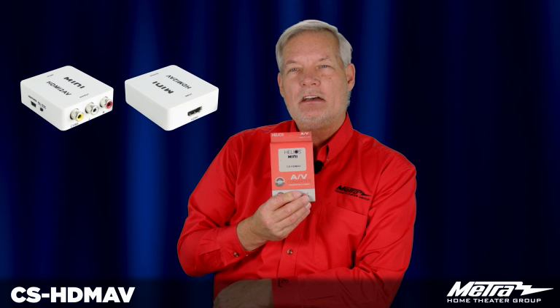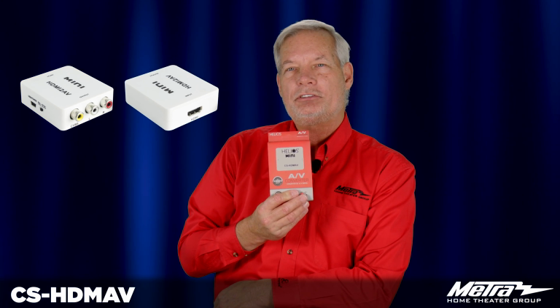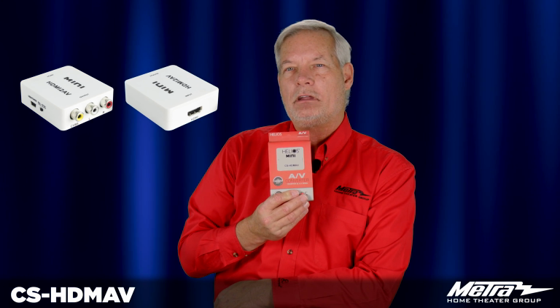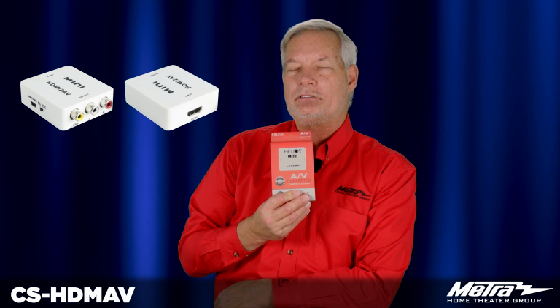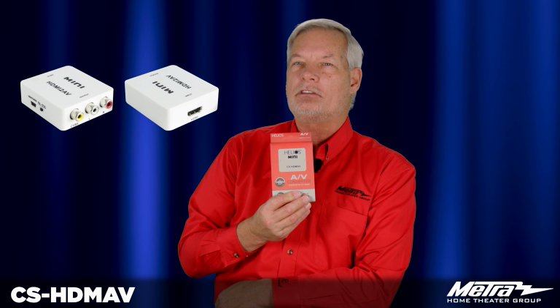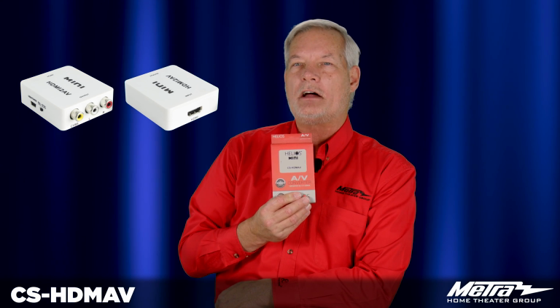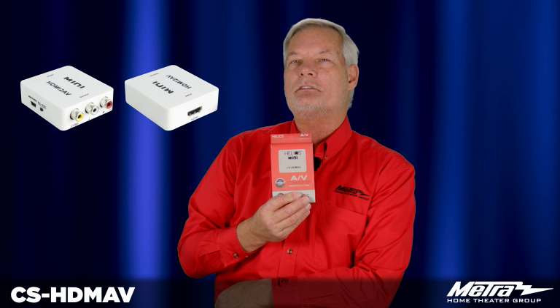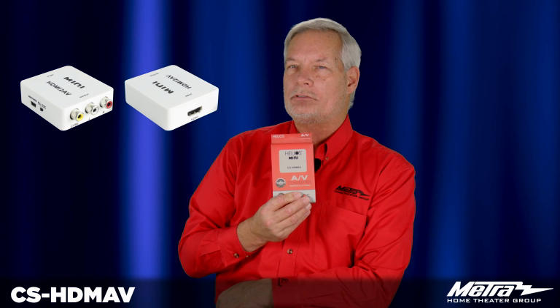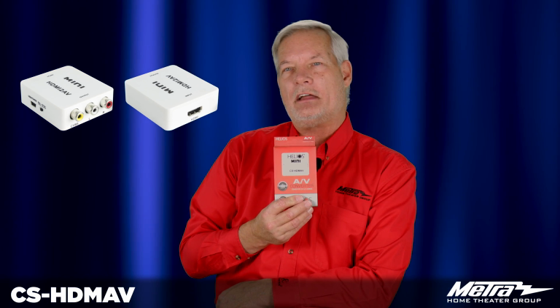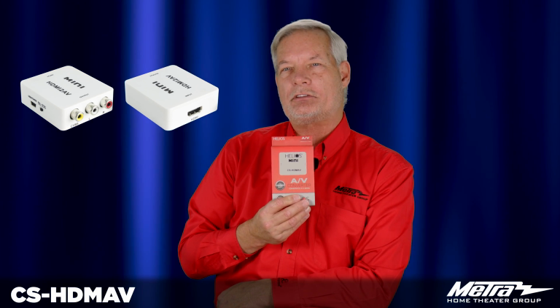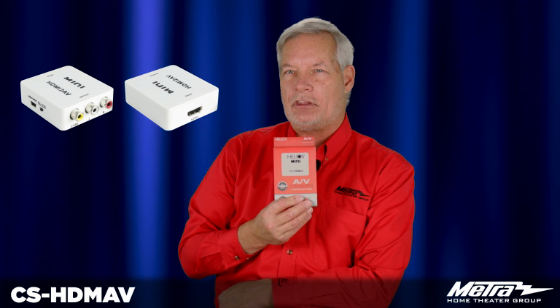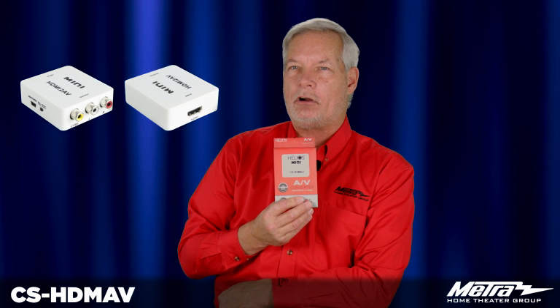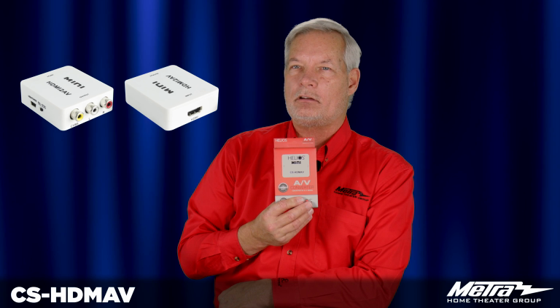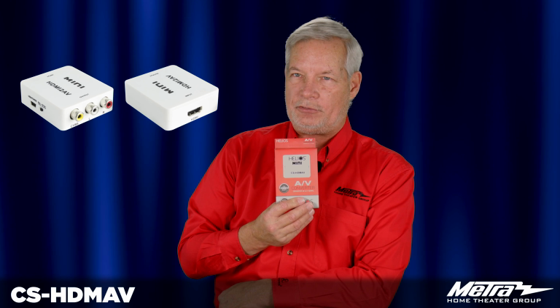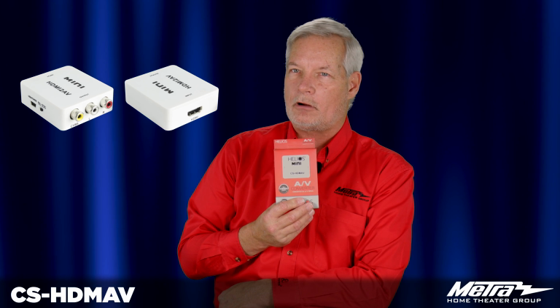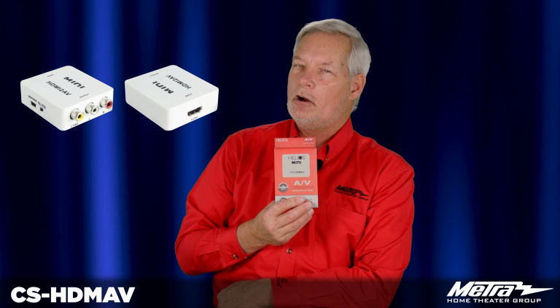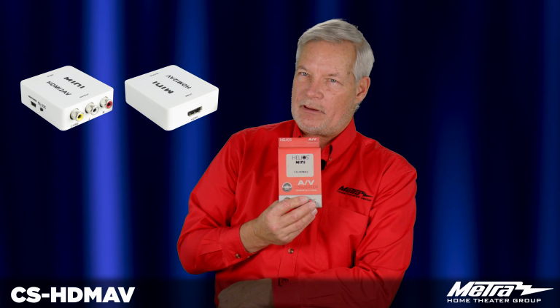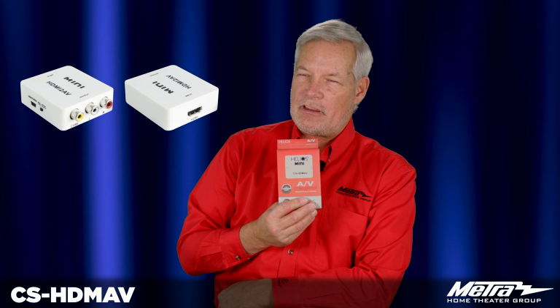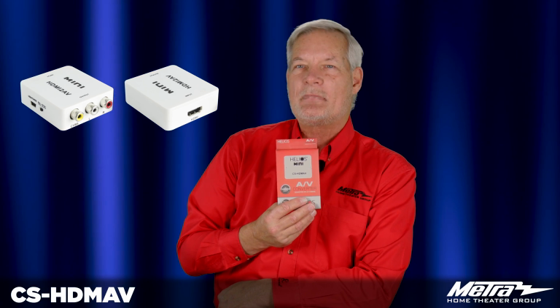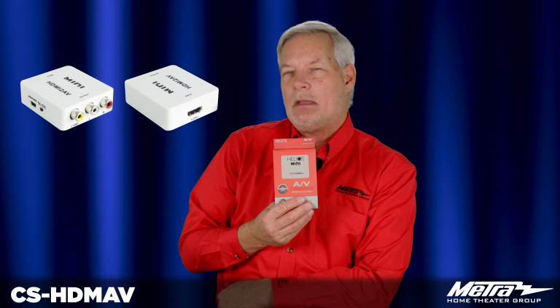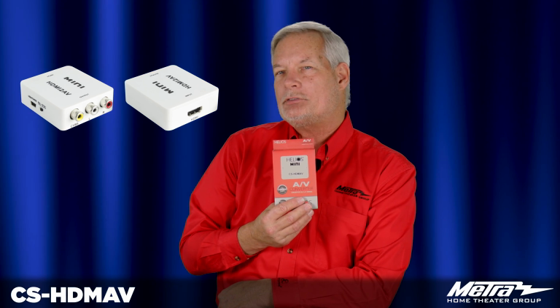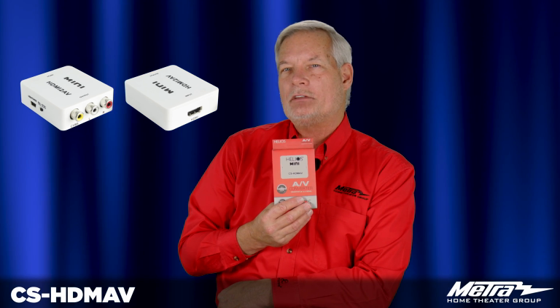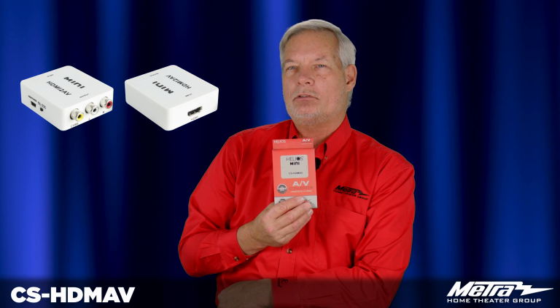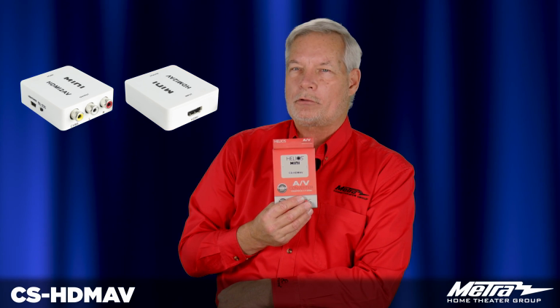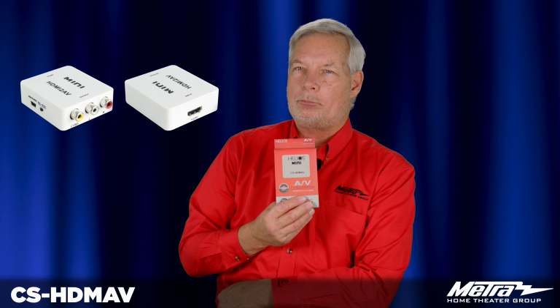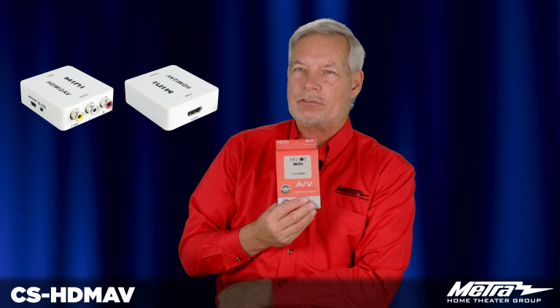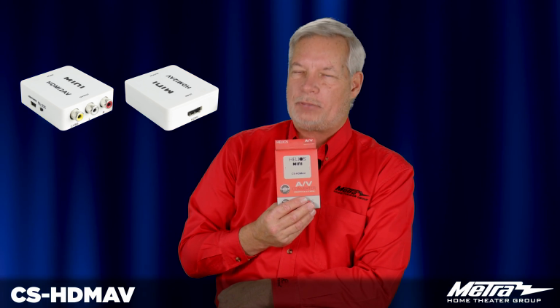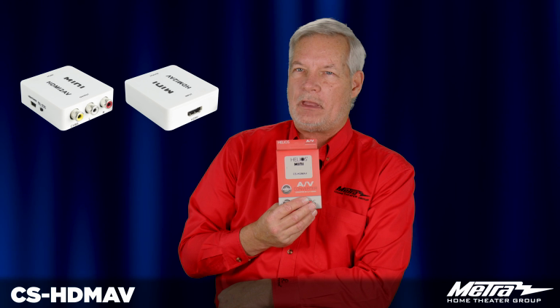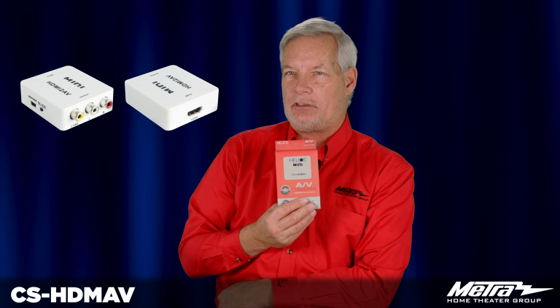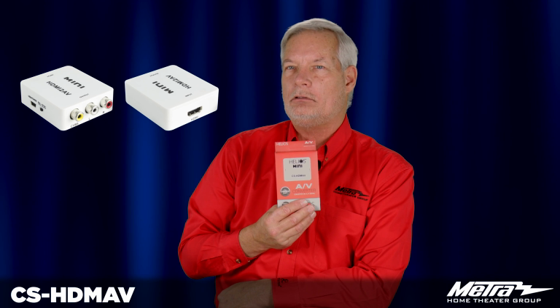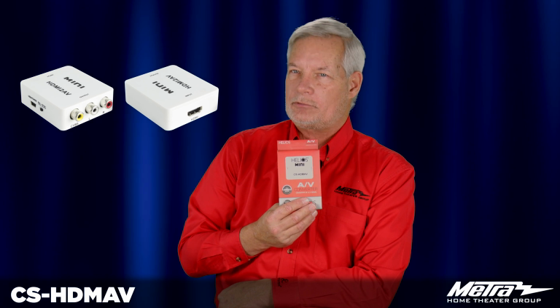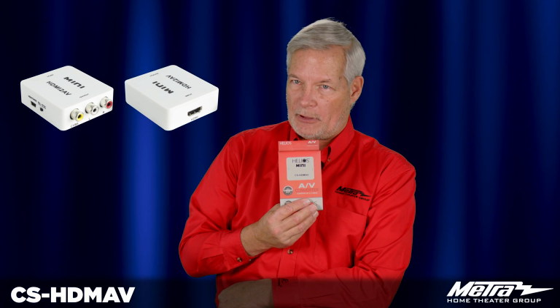This is a great way to take your modern source devices such as an NVR, DVR or PC and put them onto an older composite baseband video display.